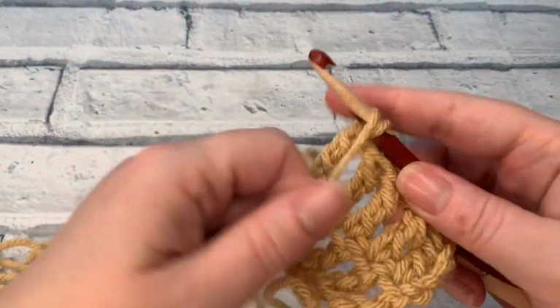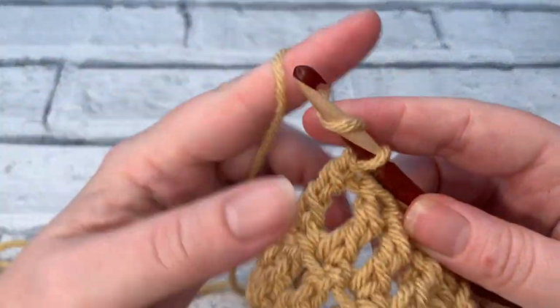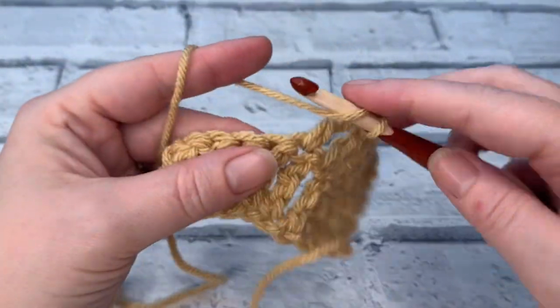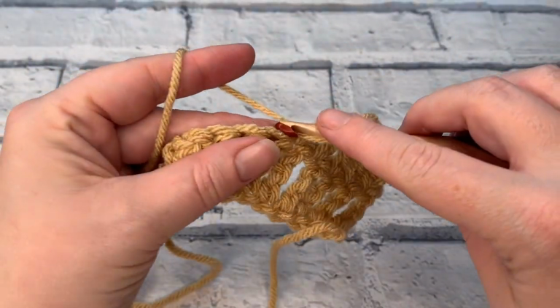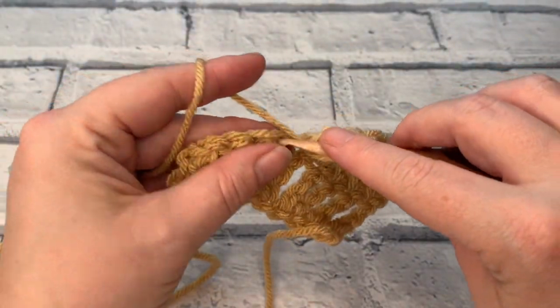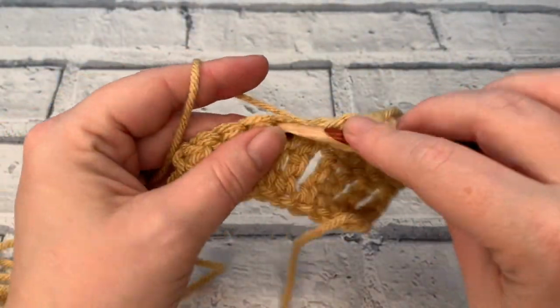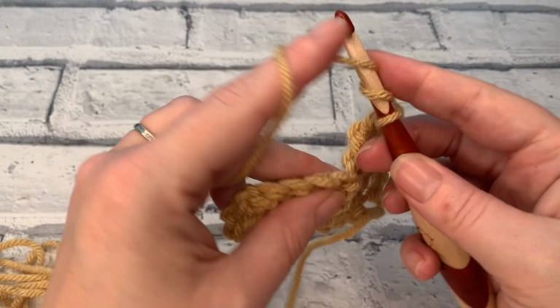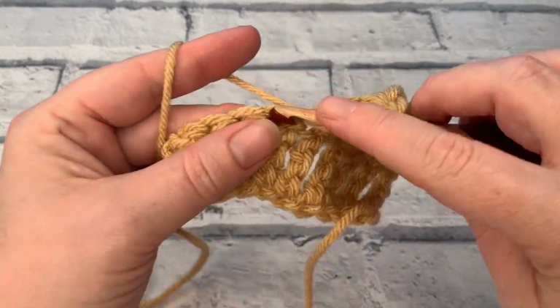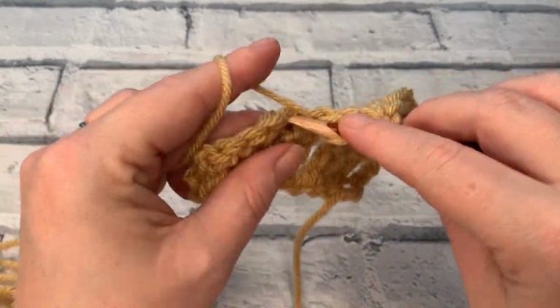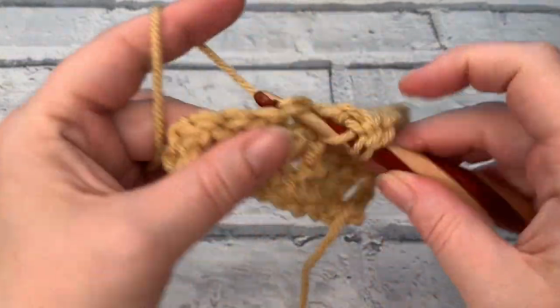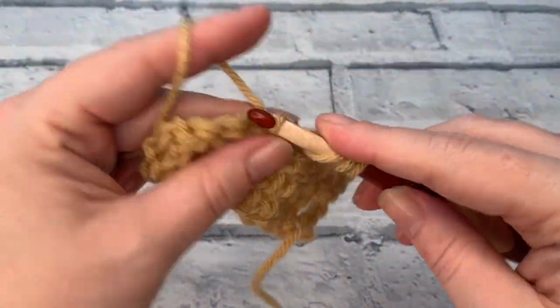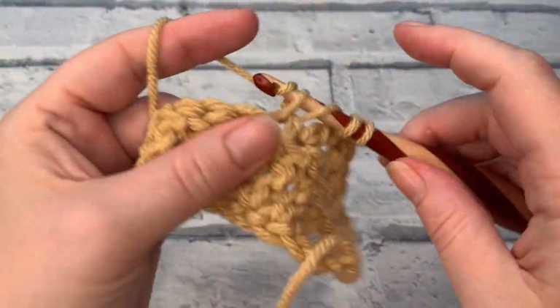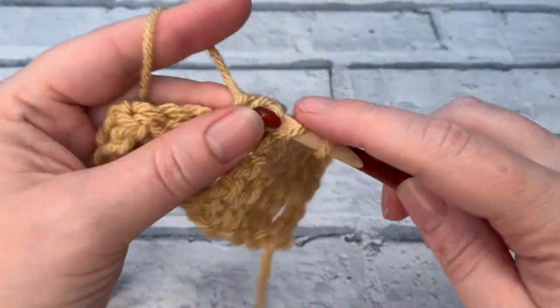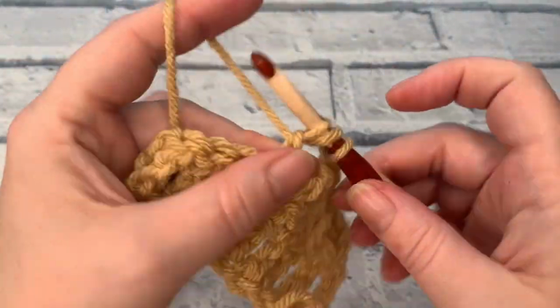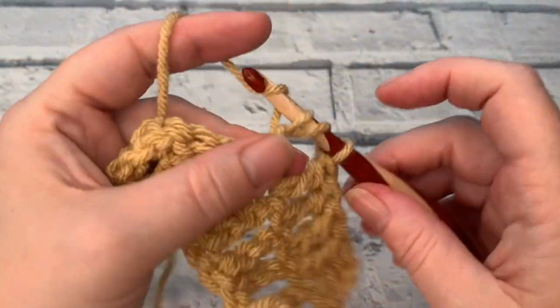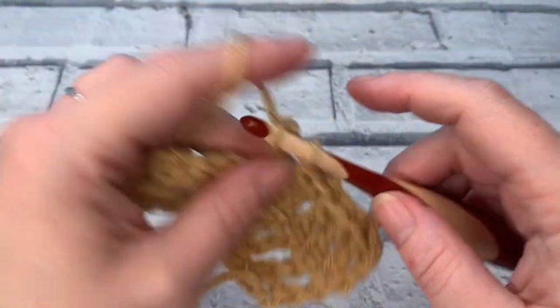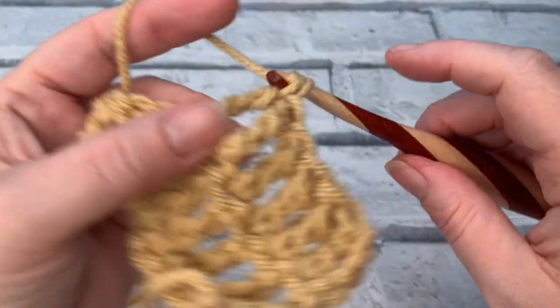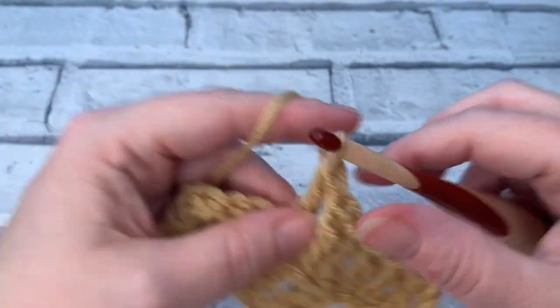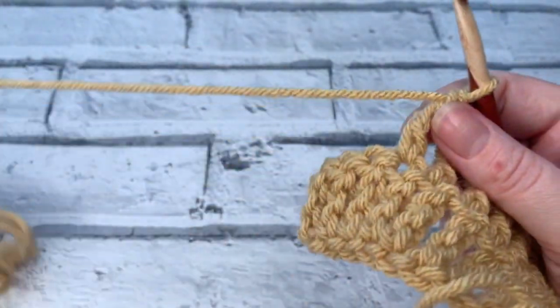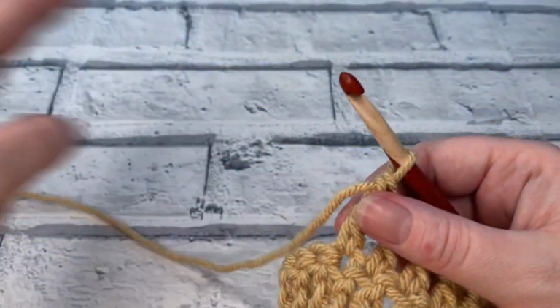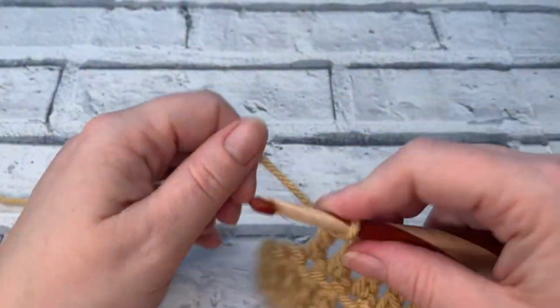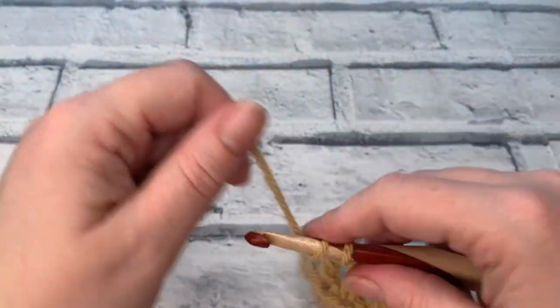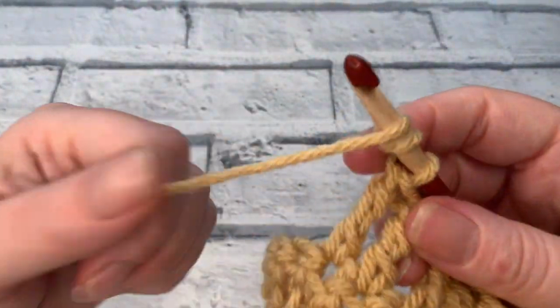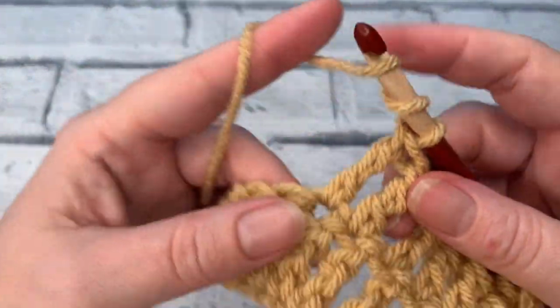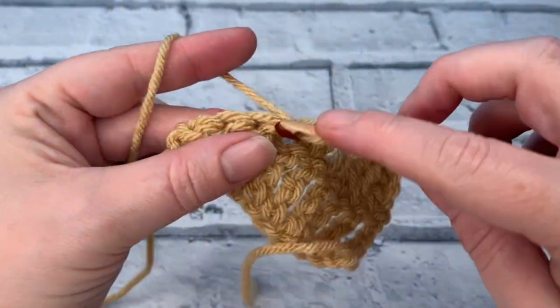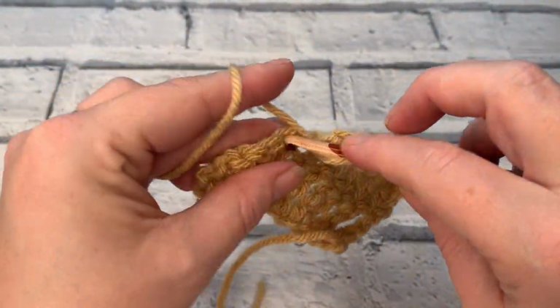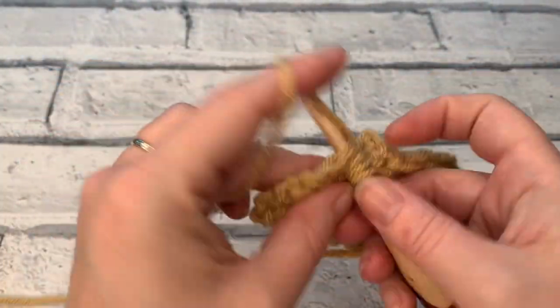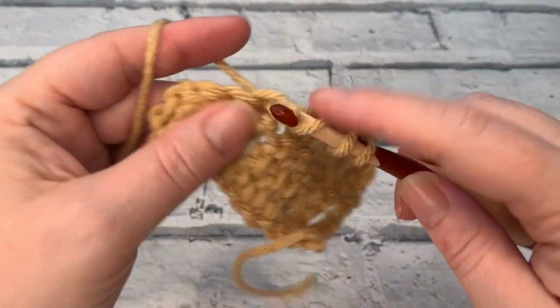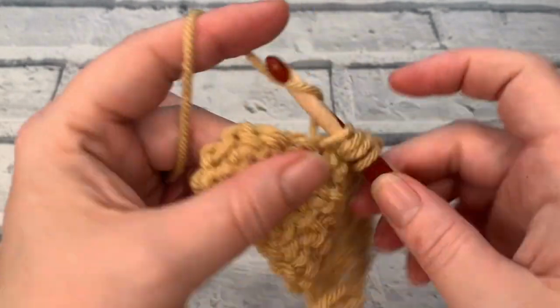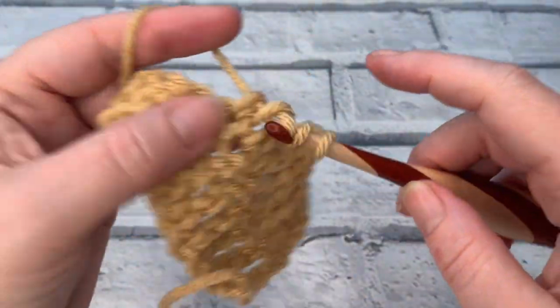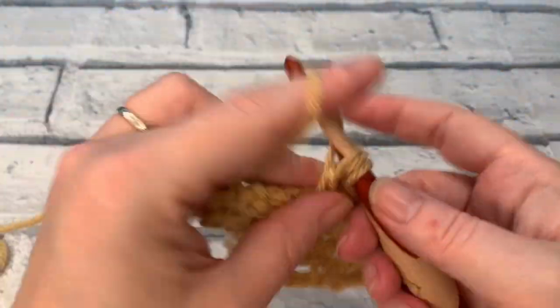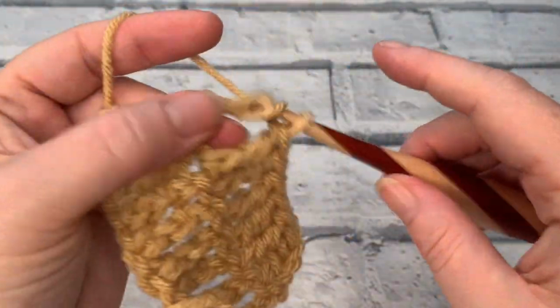I hope you've enjoyed this very quick tutorial on how to crochet a double treble or a US treble crochet. I hope to see you again very soon. Make sure that you hit that subscribe button and of course hit the notification bell so that you never miss another one of my crochet tutorials again.